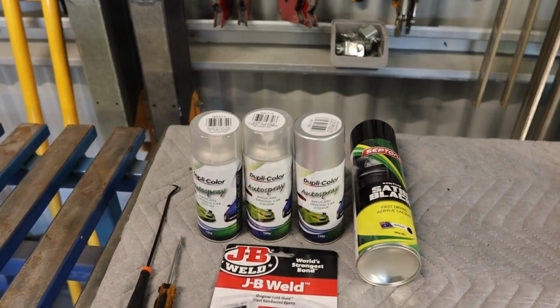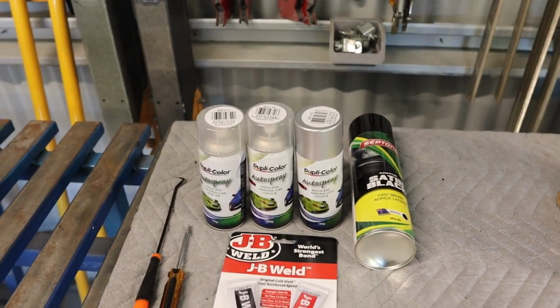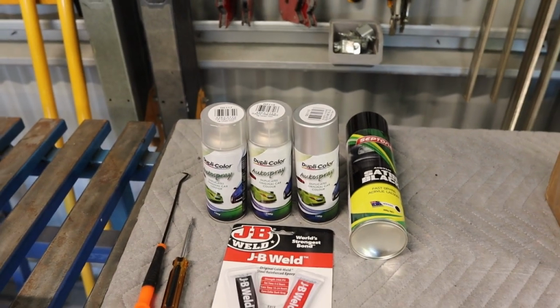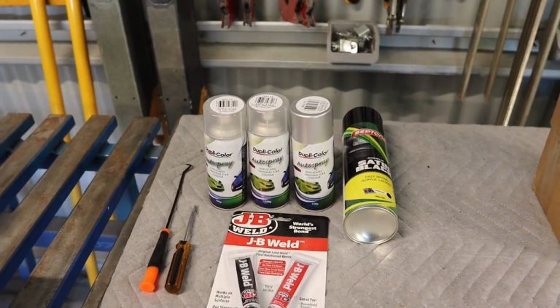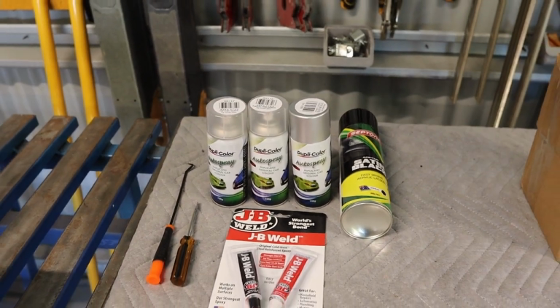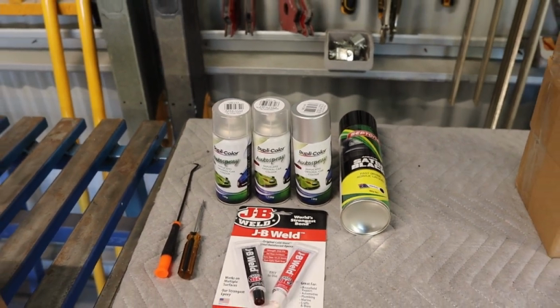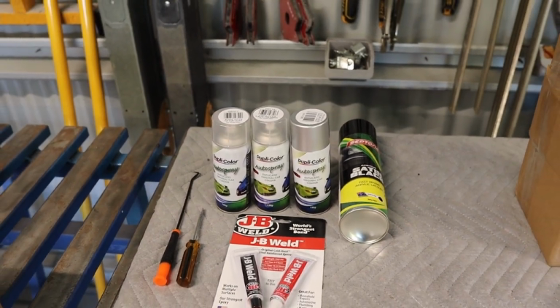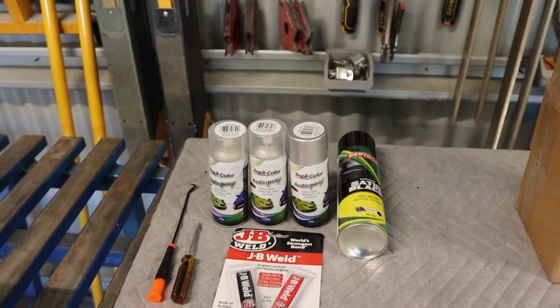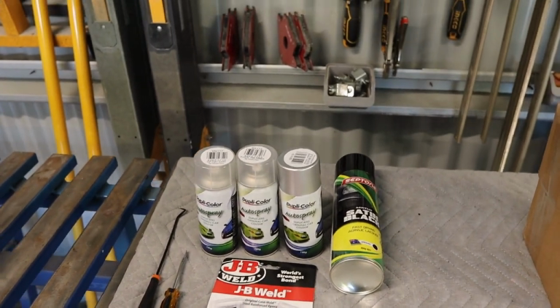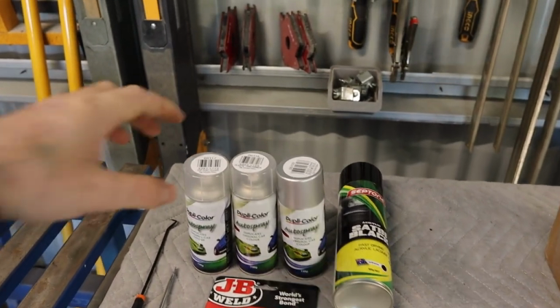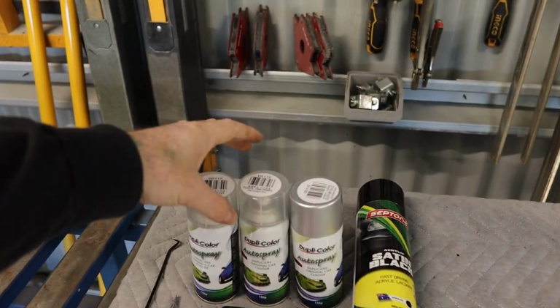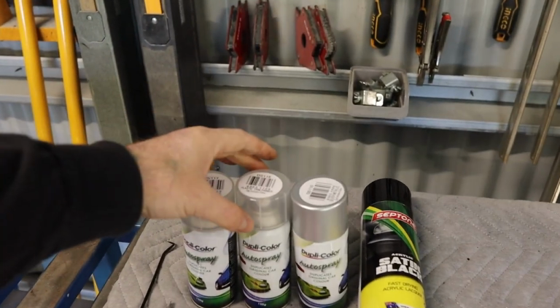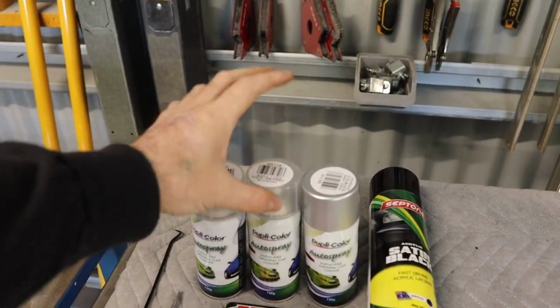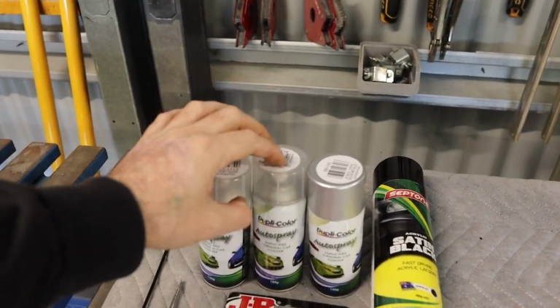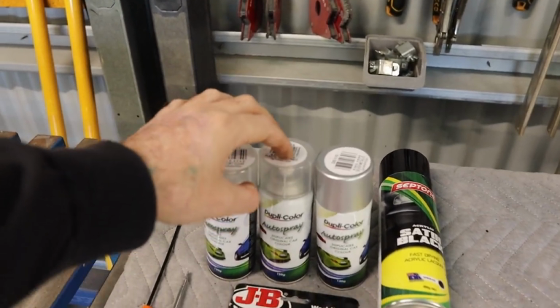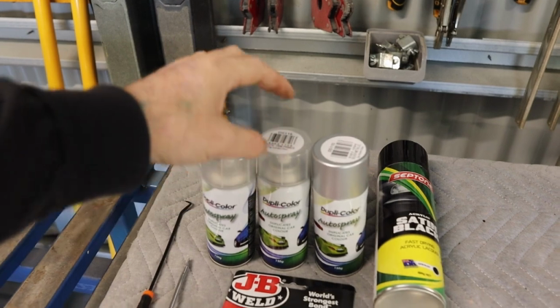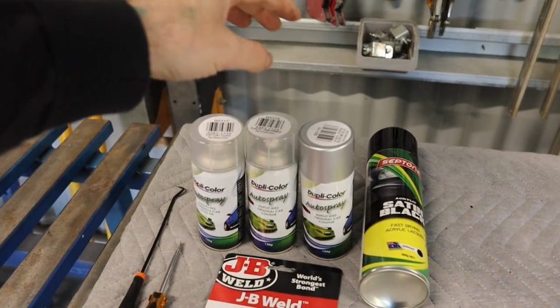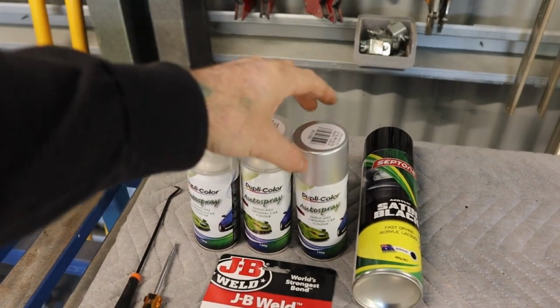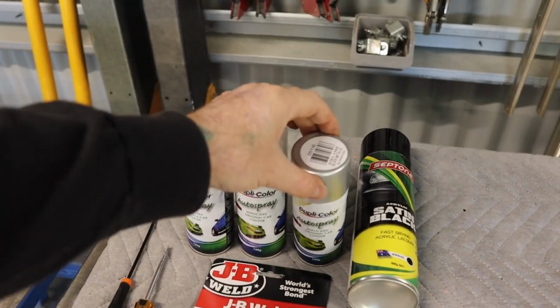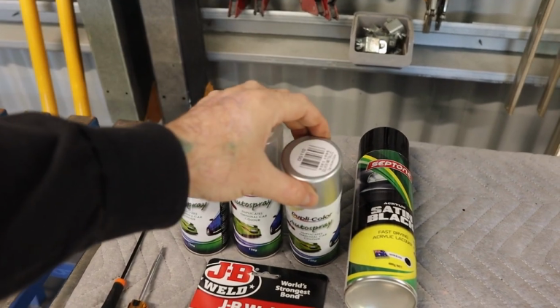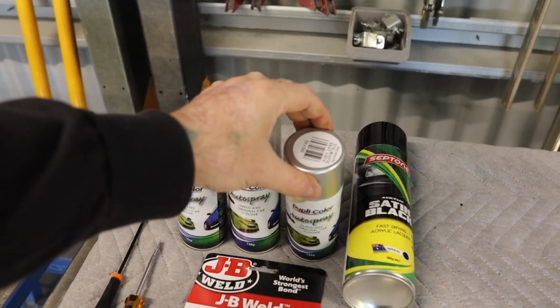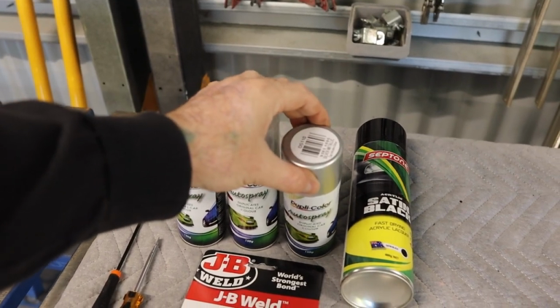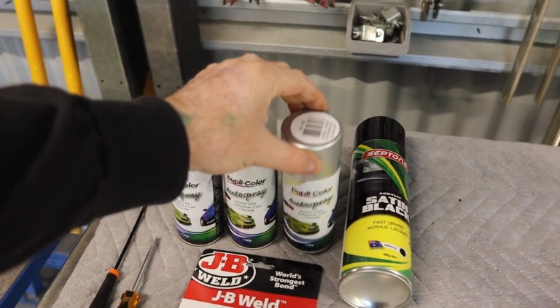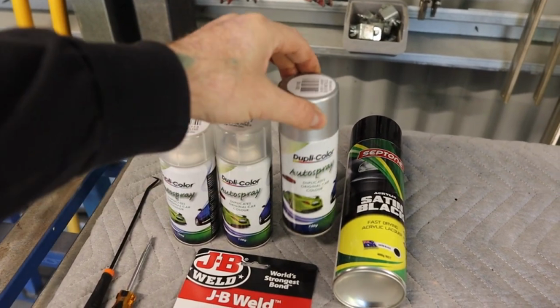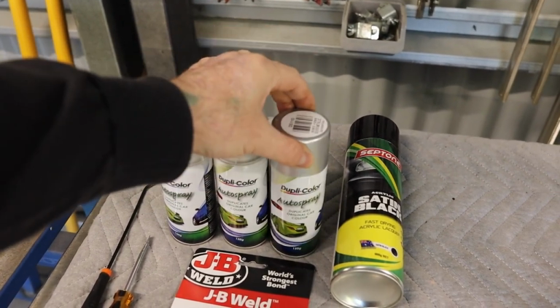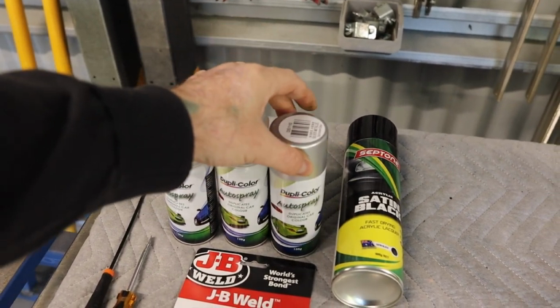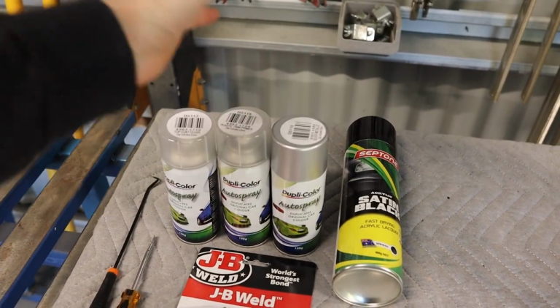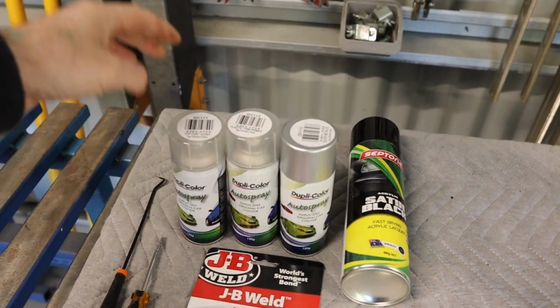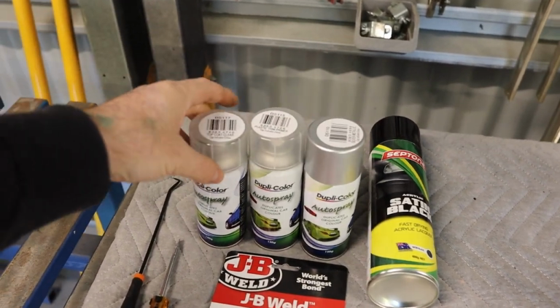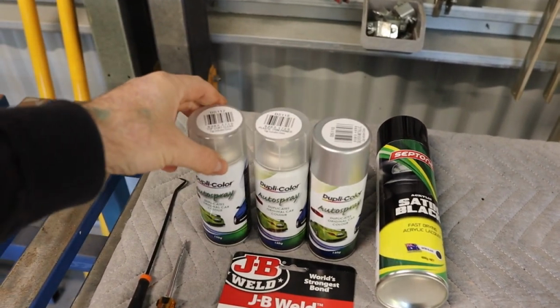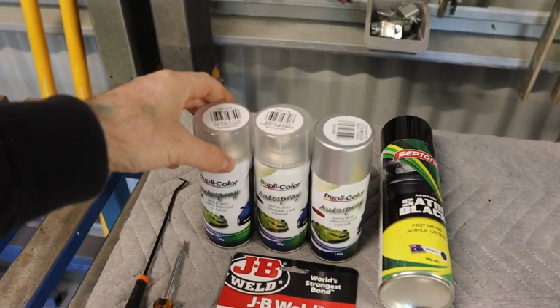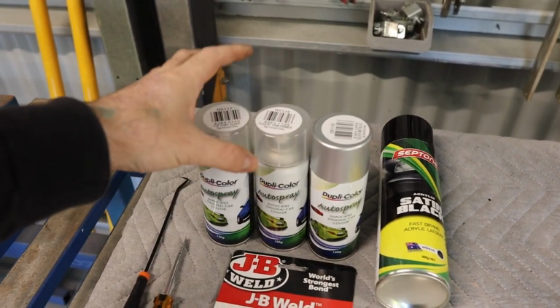I'm going for this Ghibli colour, so there's a plastic primer, a metallic silver base coat, and then a clear coat as well.